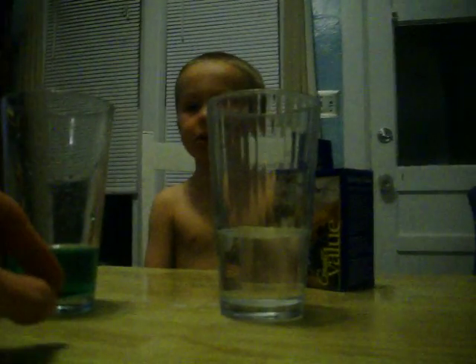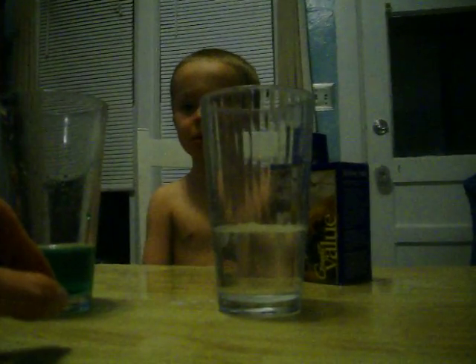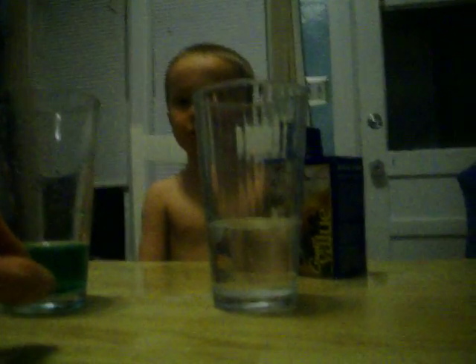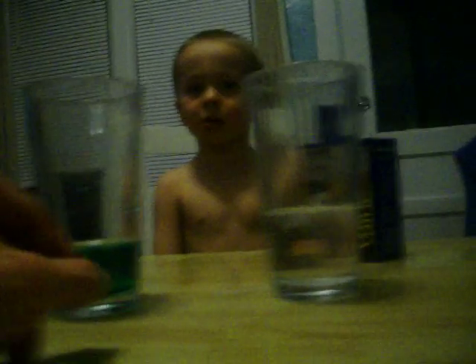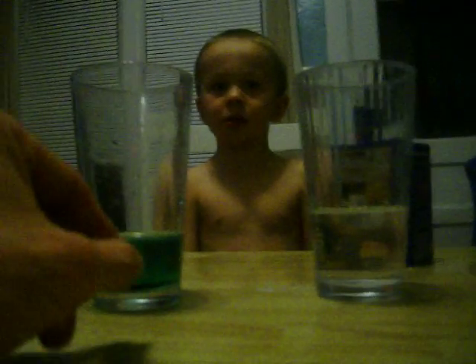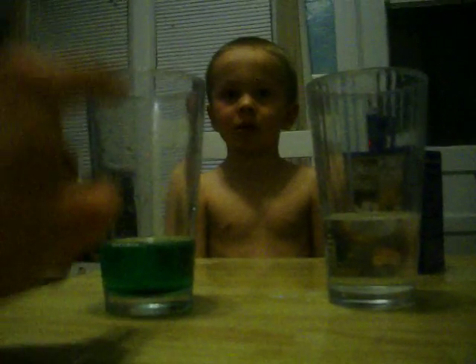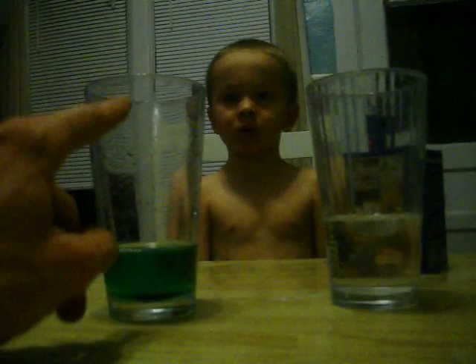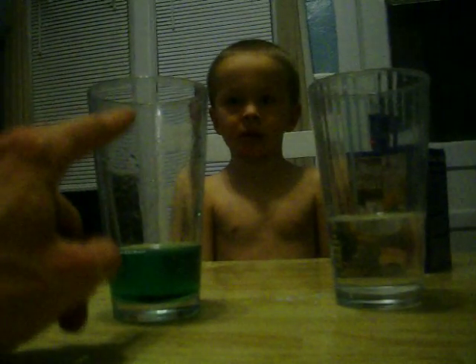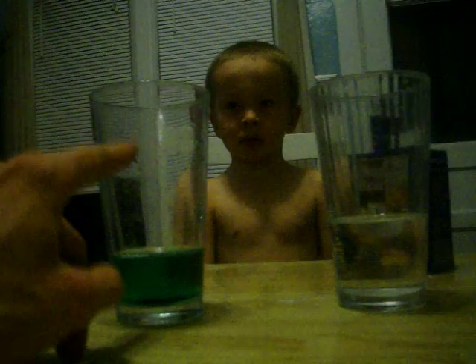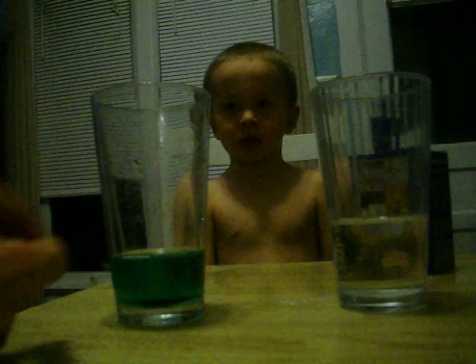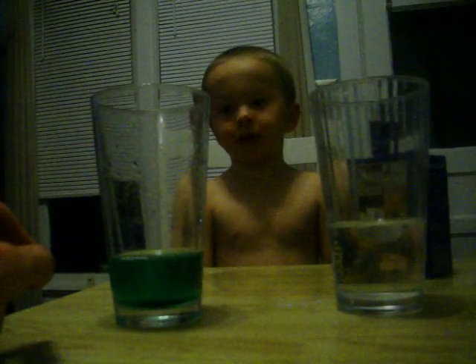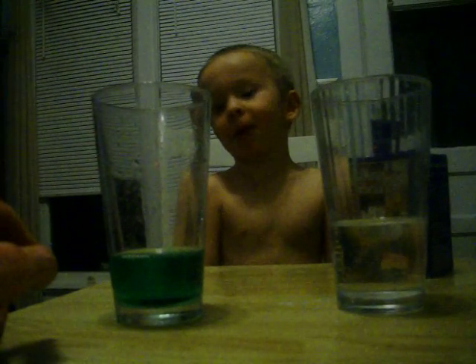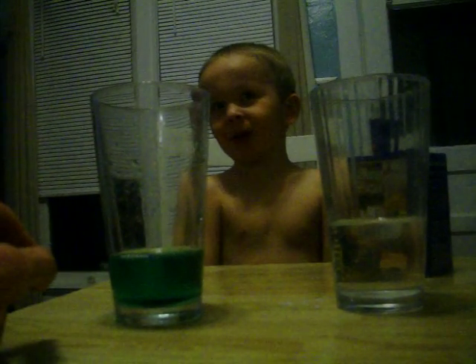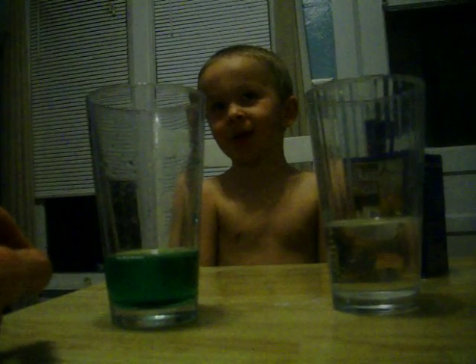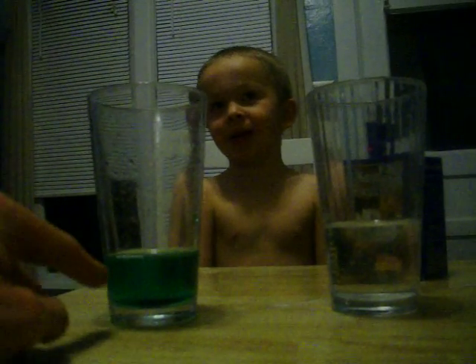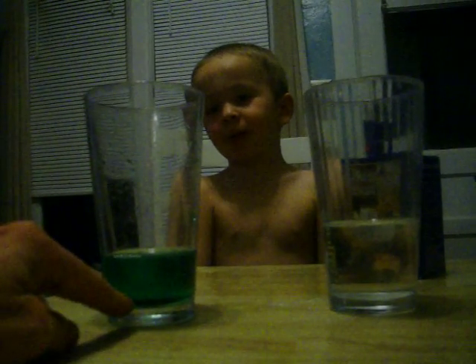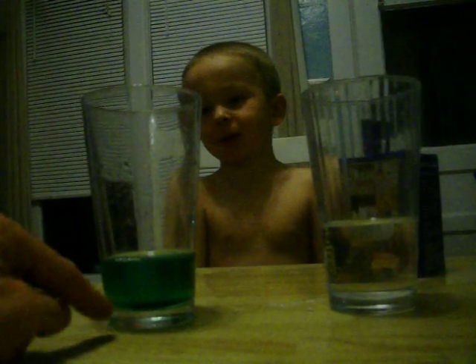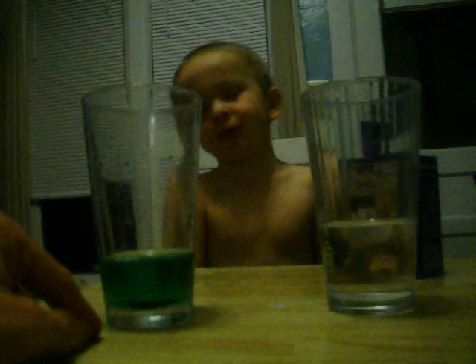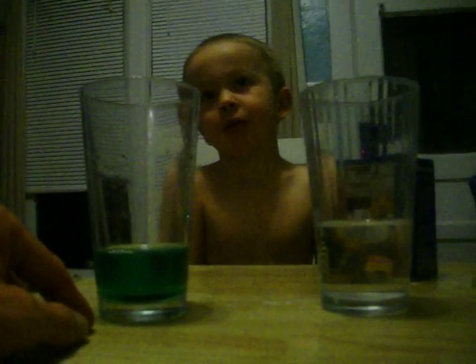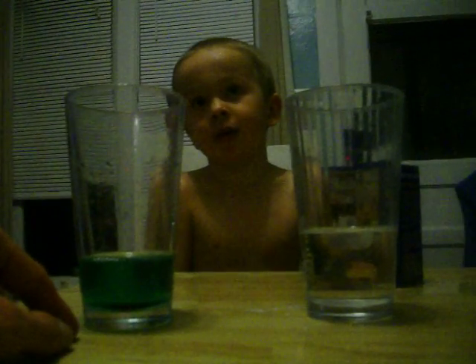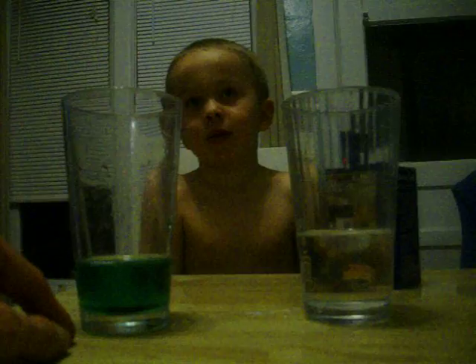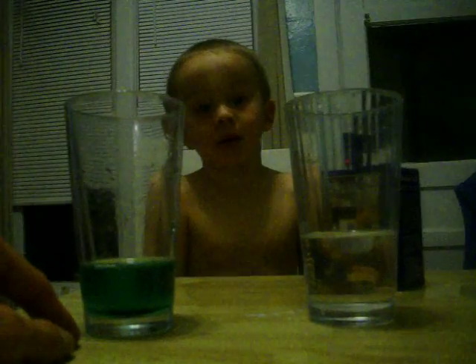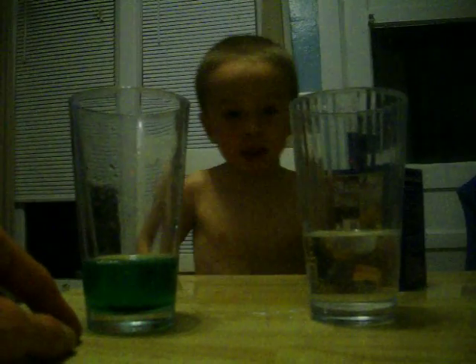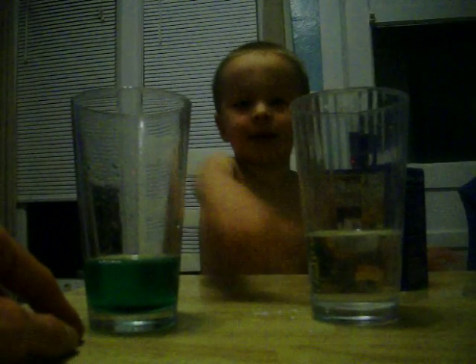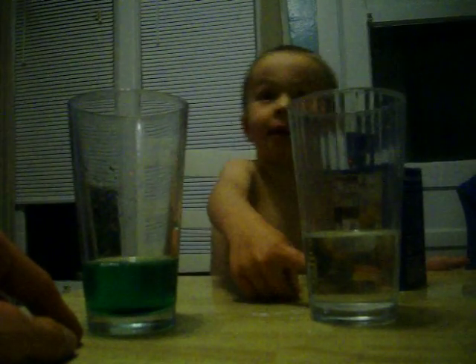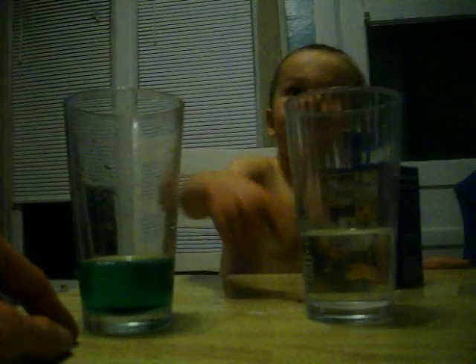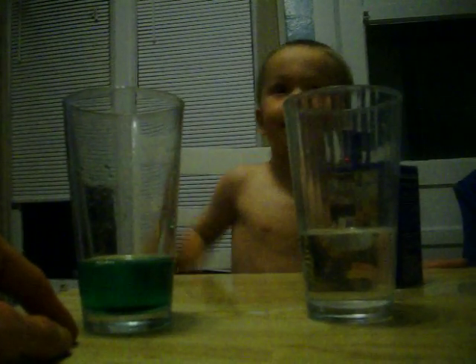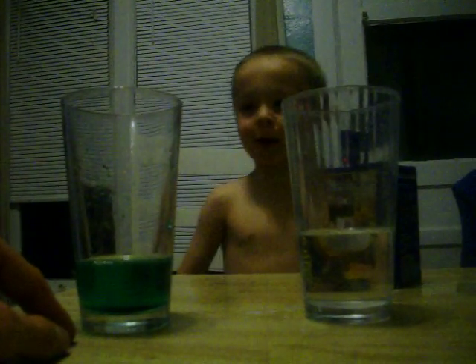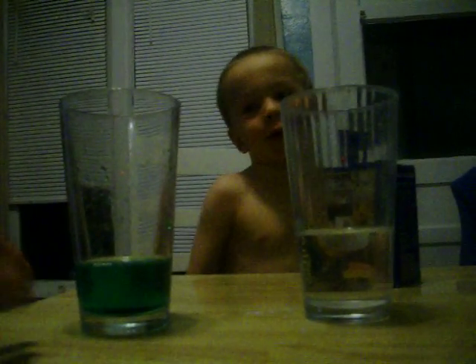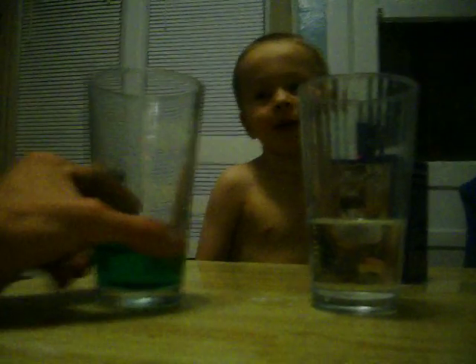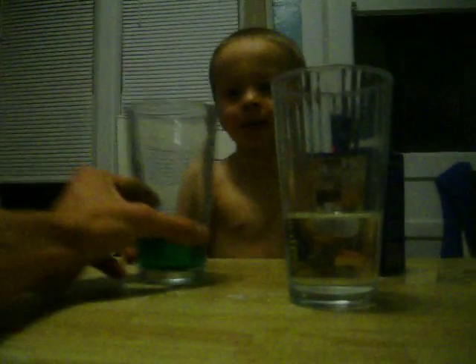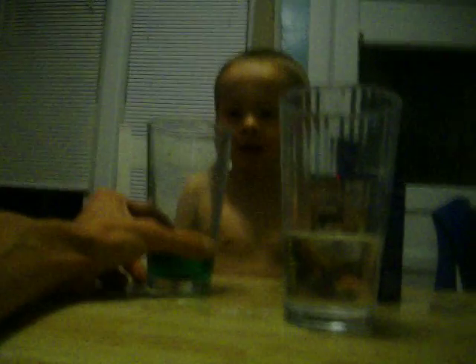Okay, you have two glasses. What's in this glass? Green. Well, it's green, but we have vinegar in it. And this? That's water. That's green. Okay, smell that.